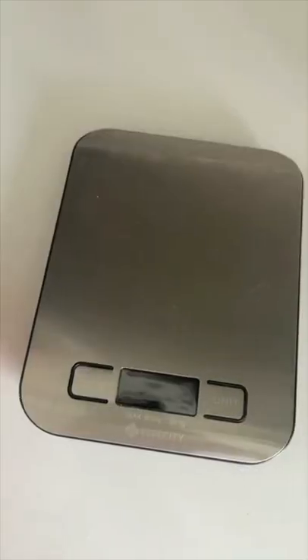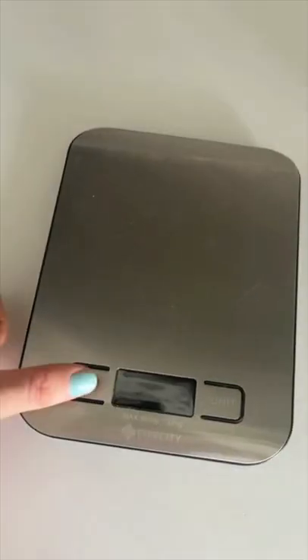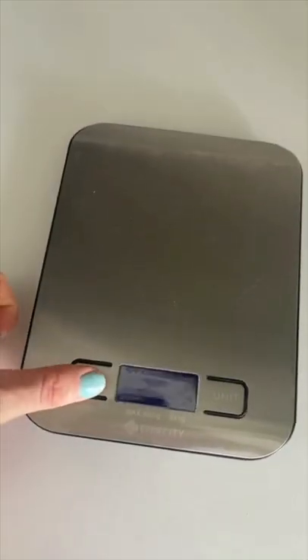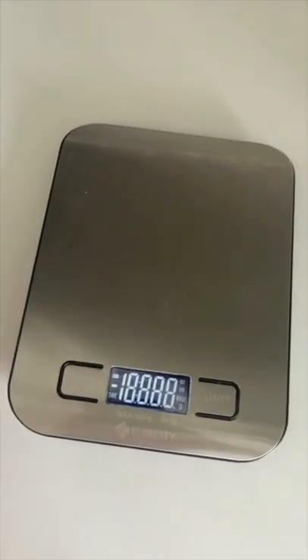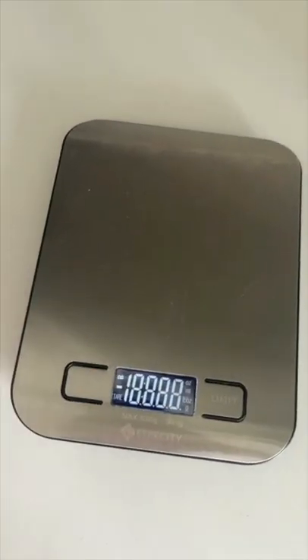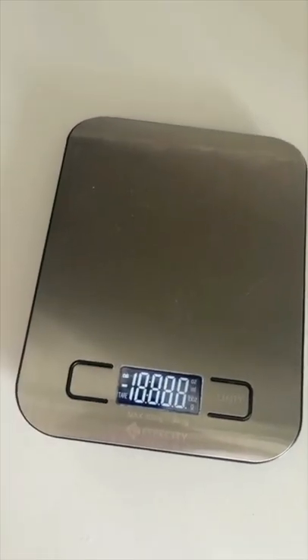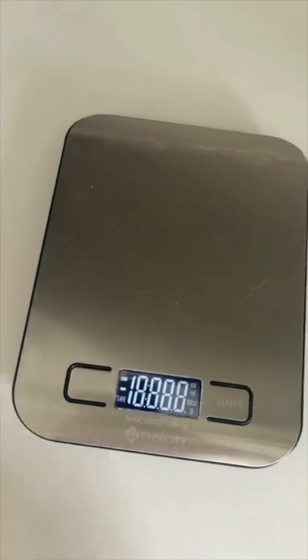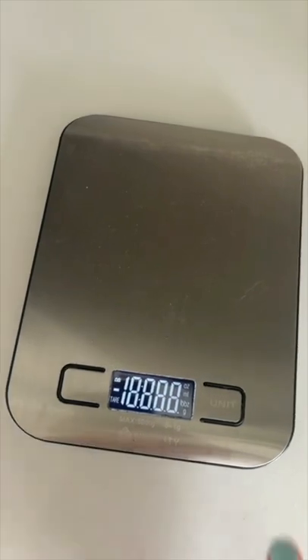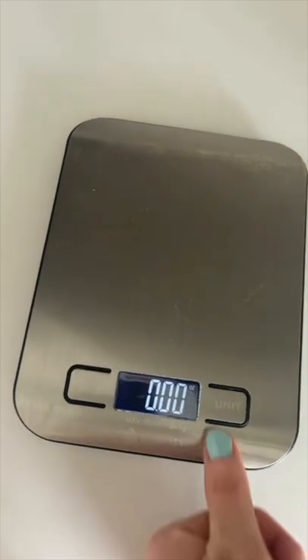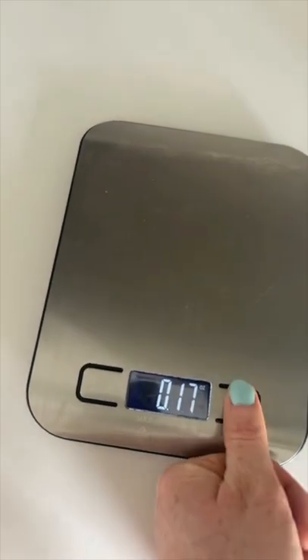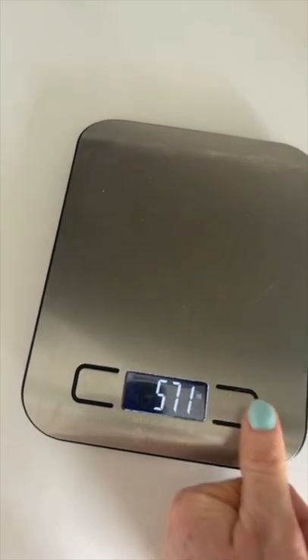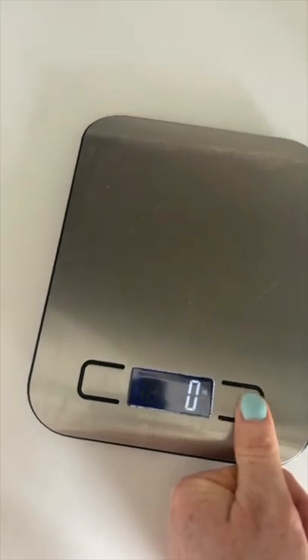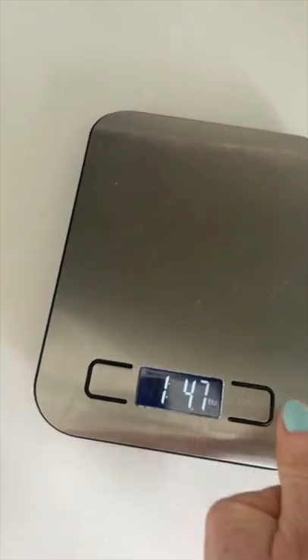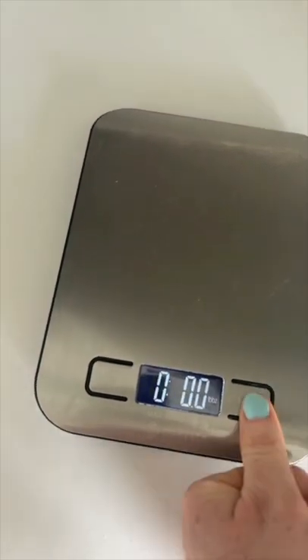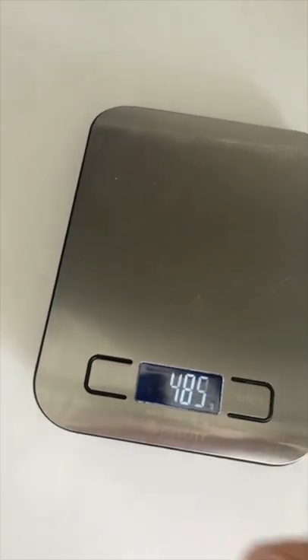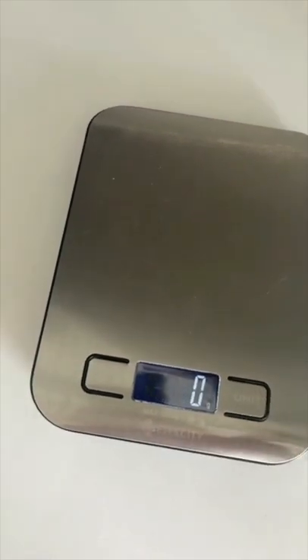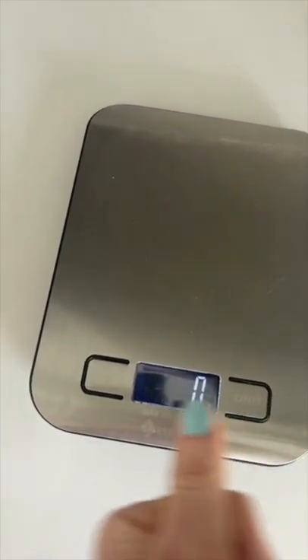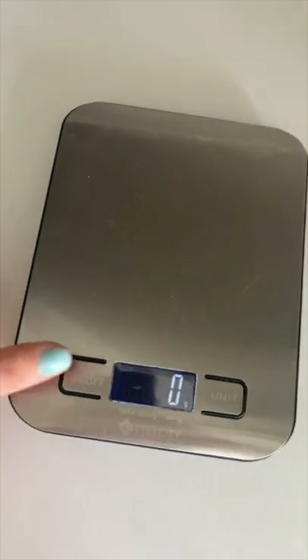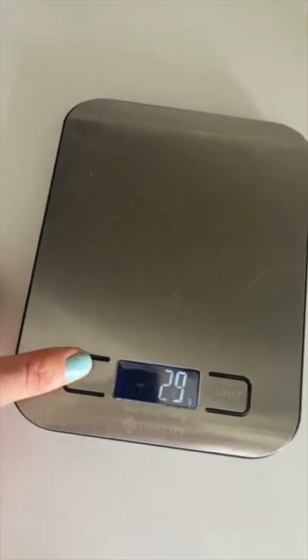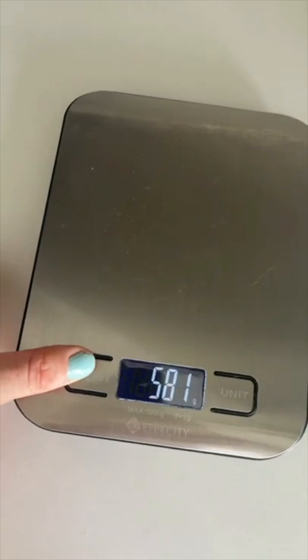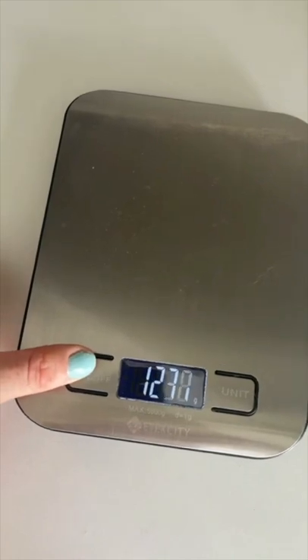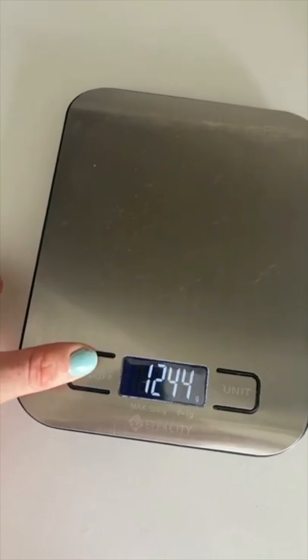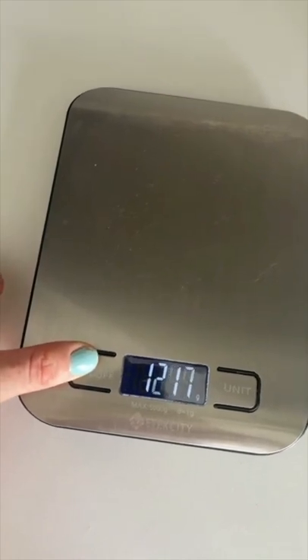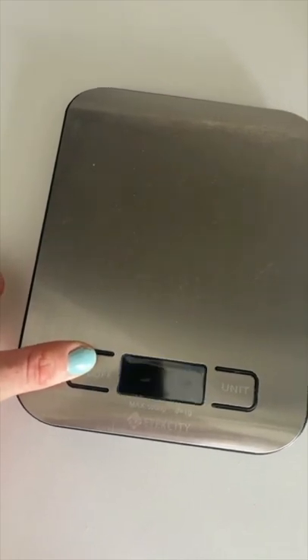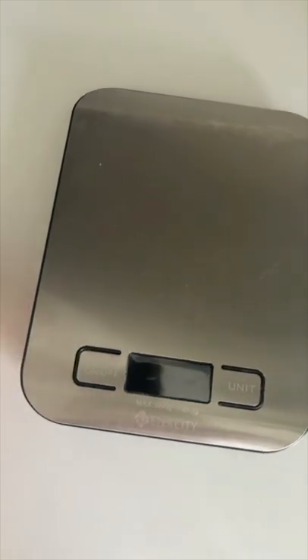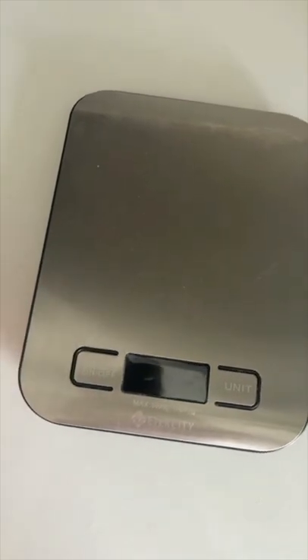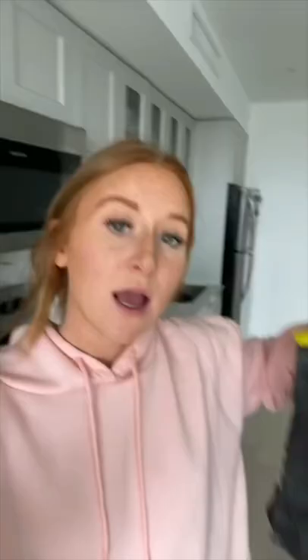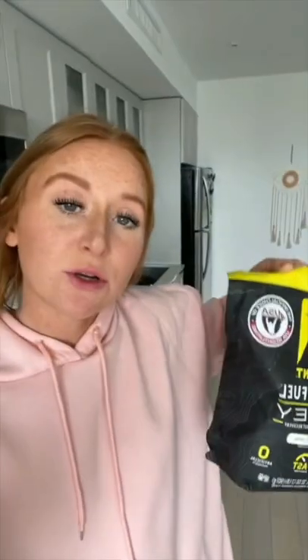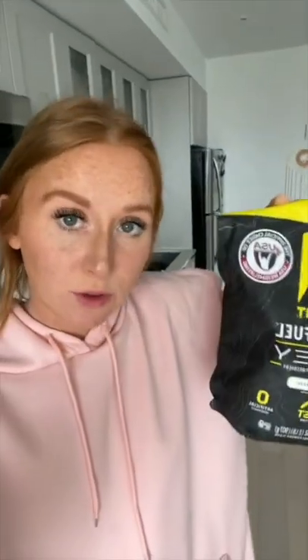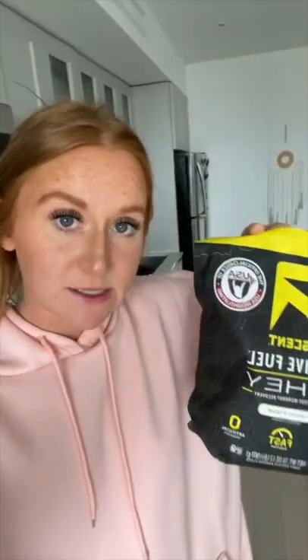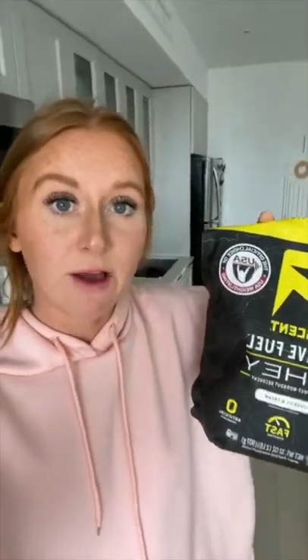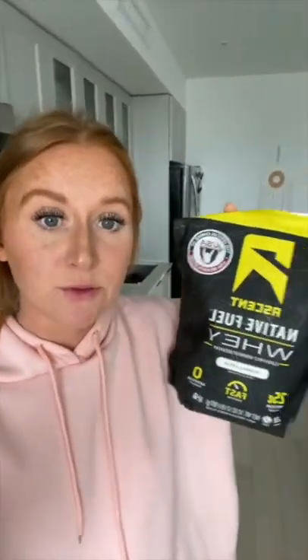To turn it on, click right here. And to change the units, you just click right there. To turn it off, you just press down and it's off.